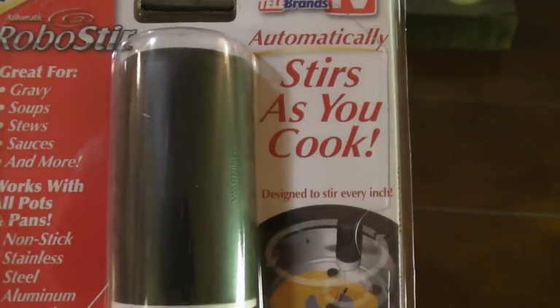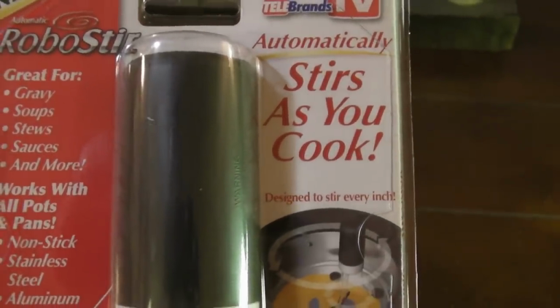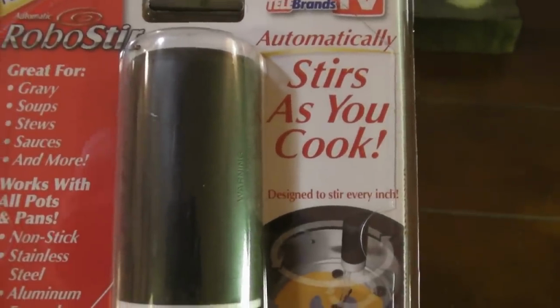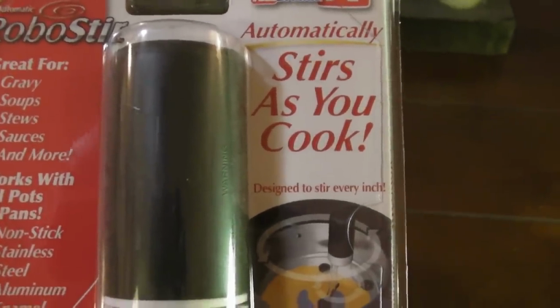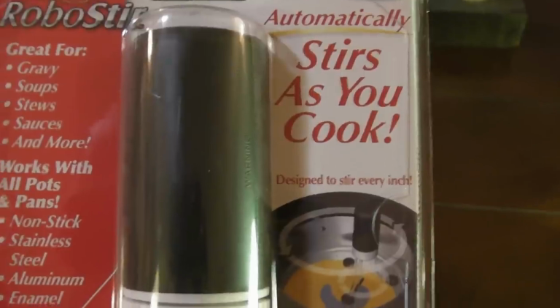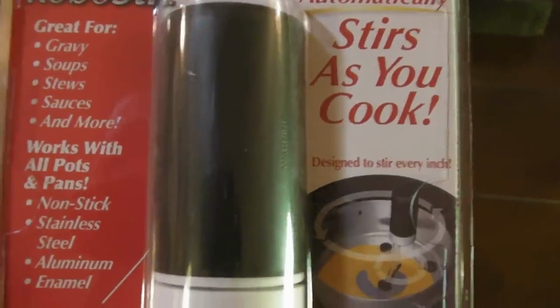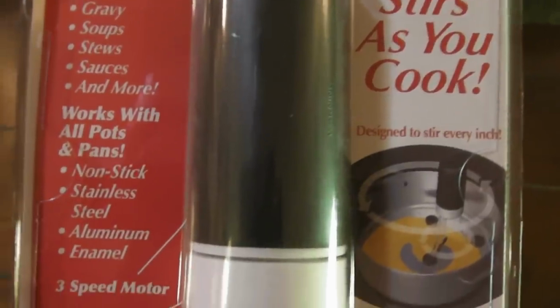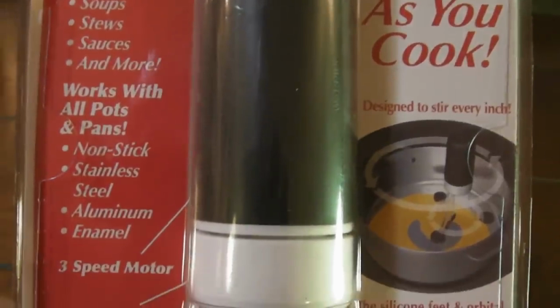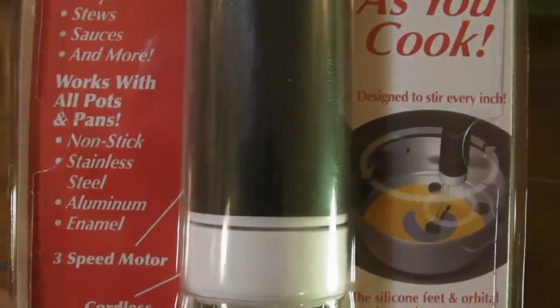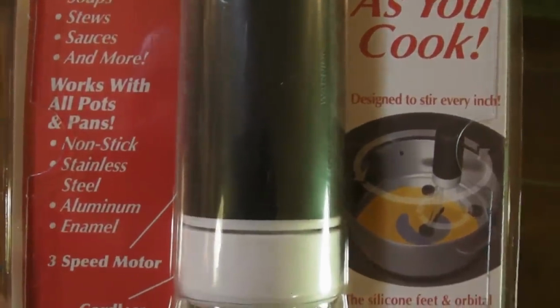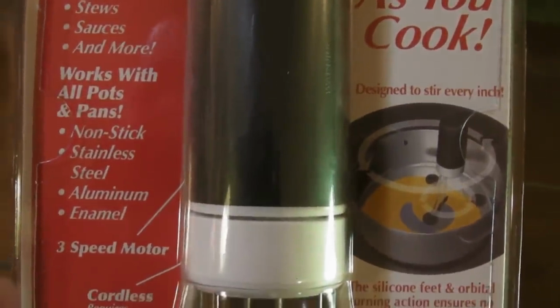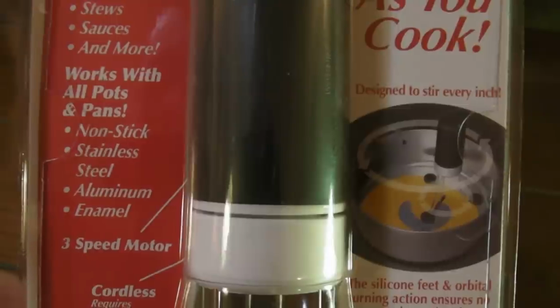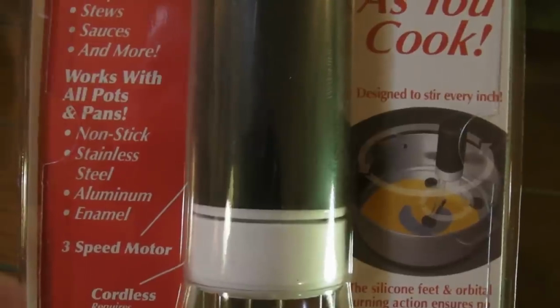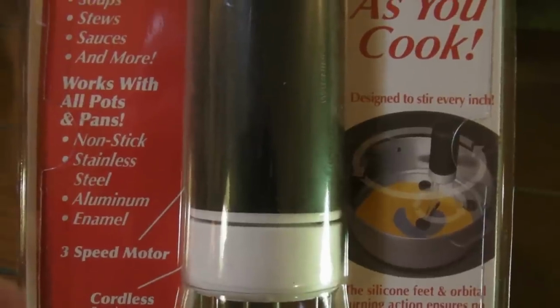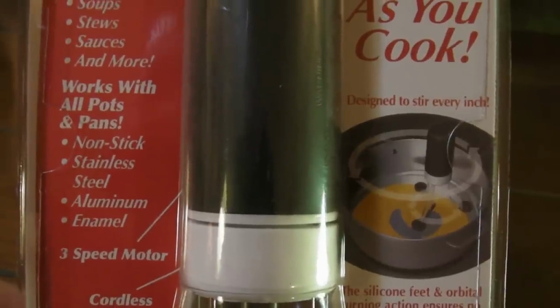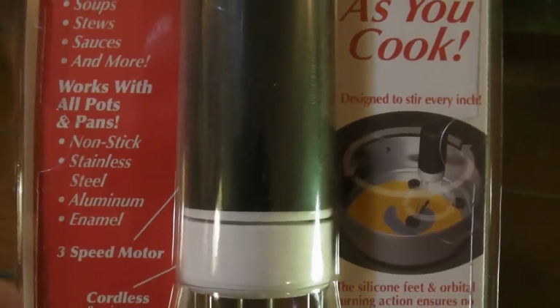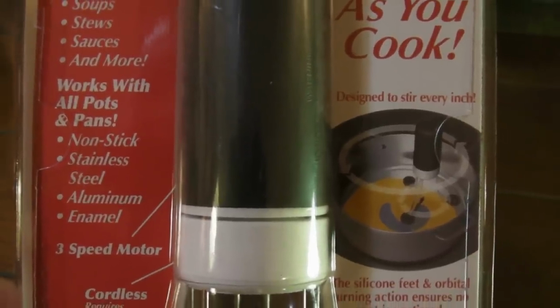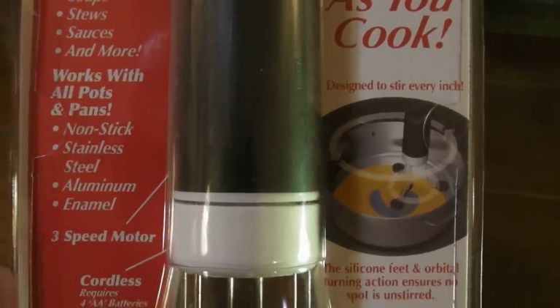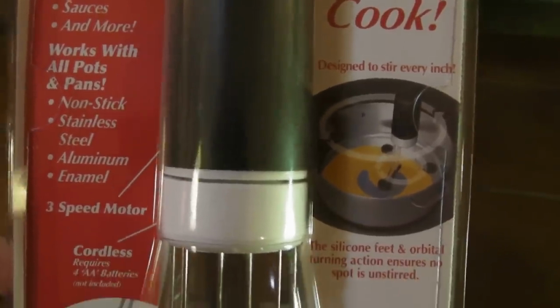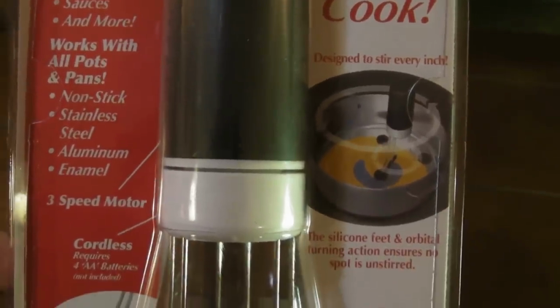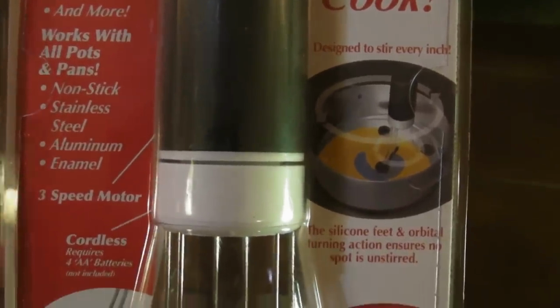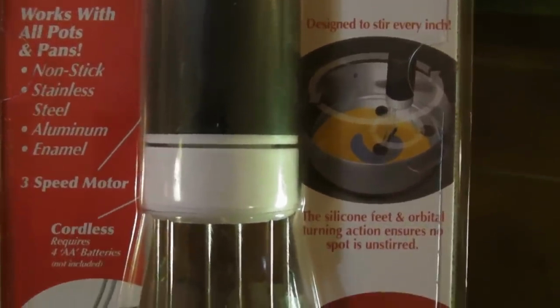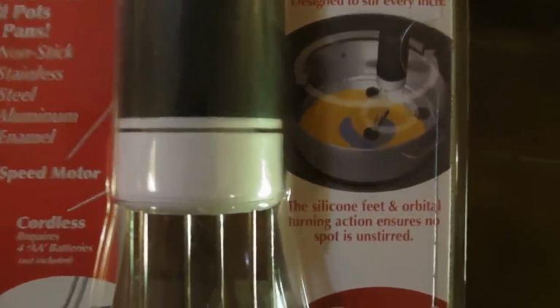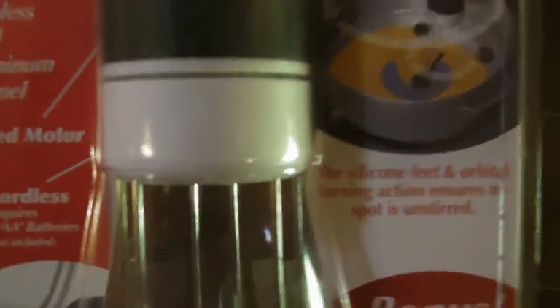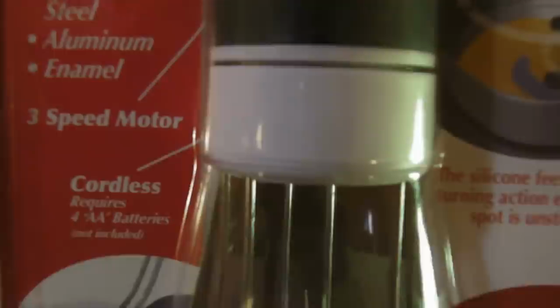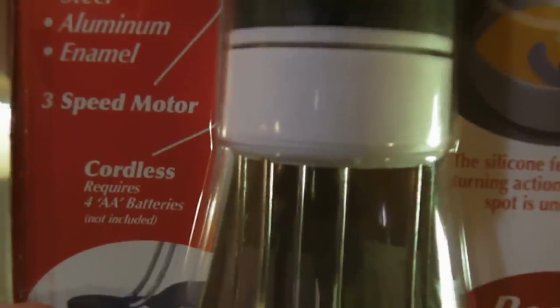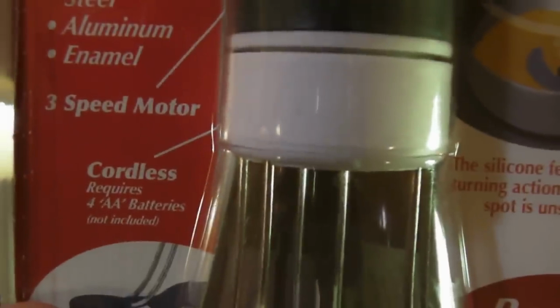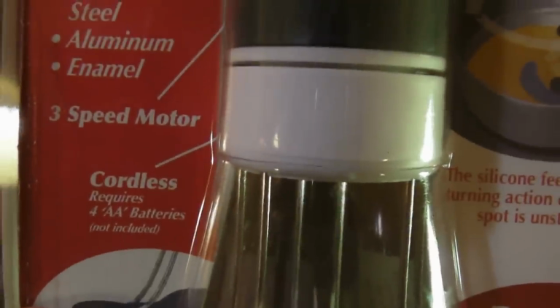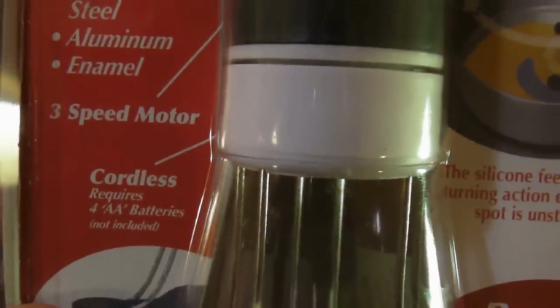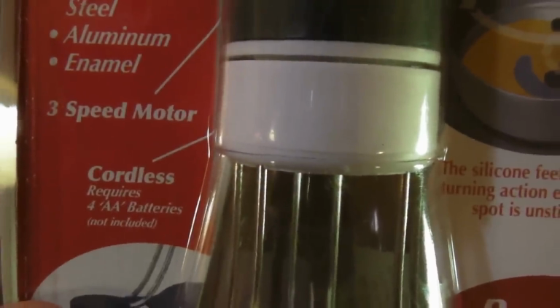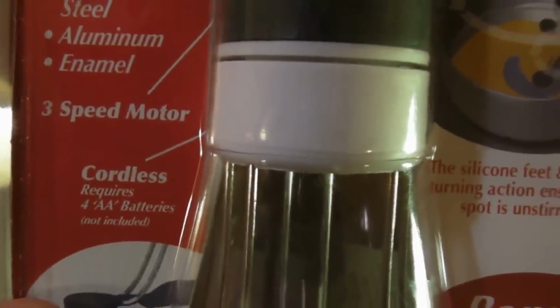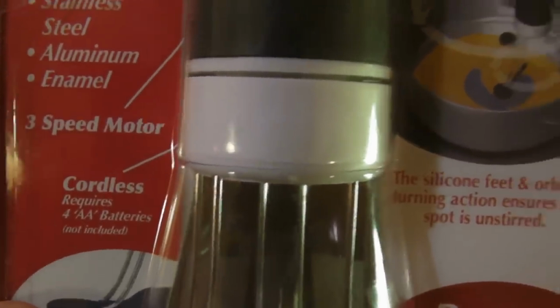Works with all pots and pans — non-stick, stainless steel, aluminum, enamel. It has 3 motor speeds, cordless, and only requires 4 AA batteries.